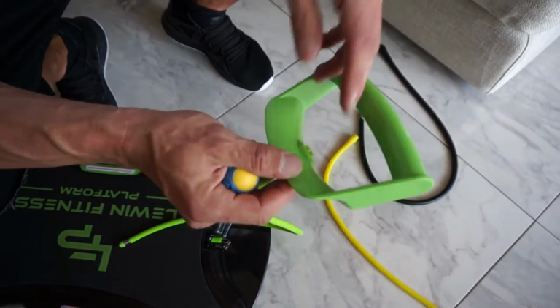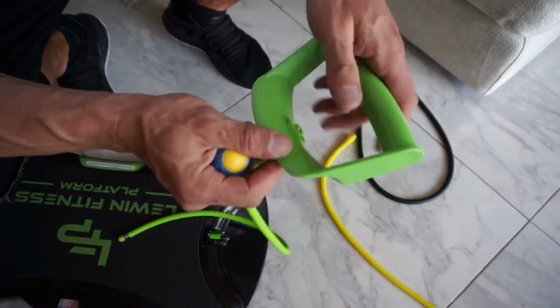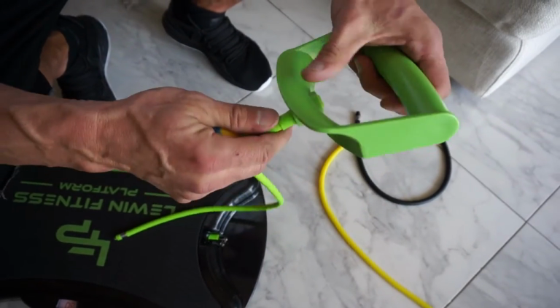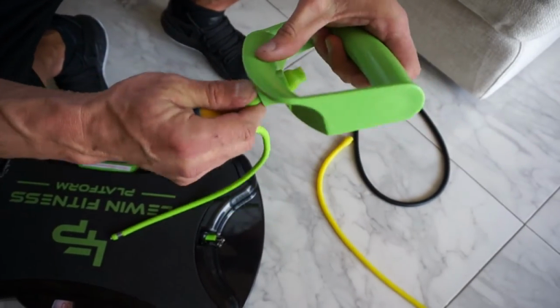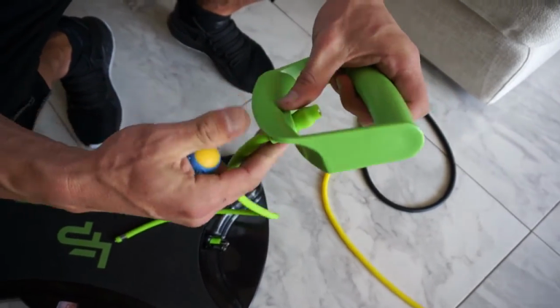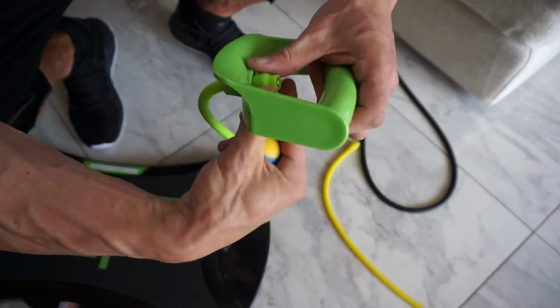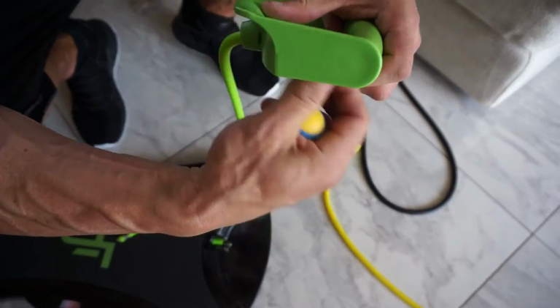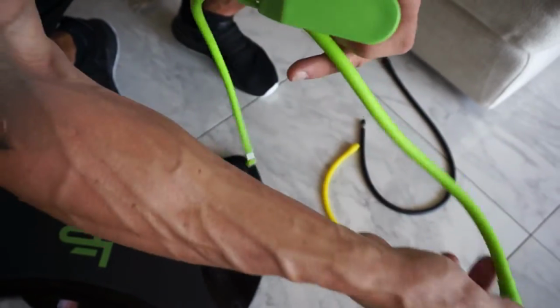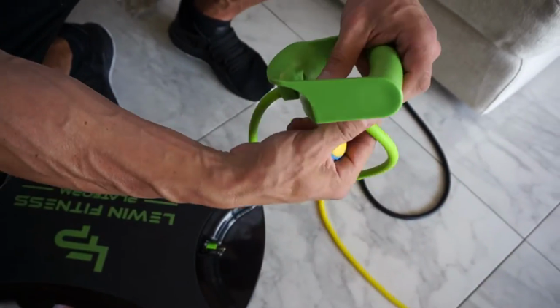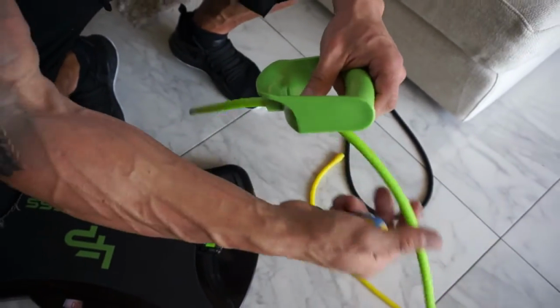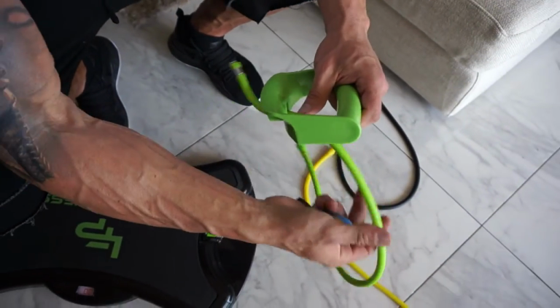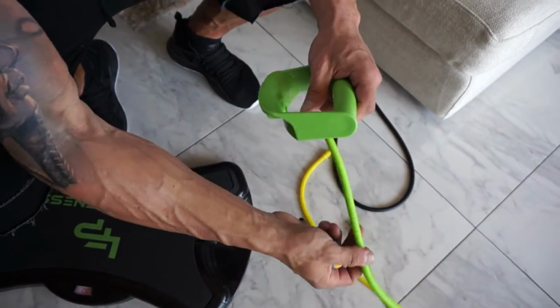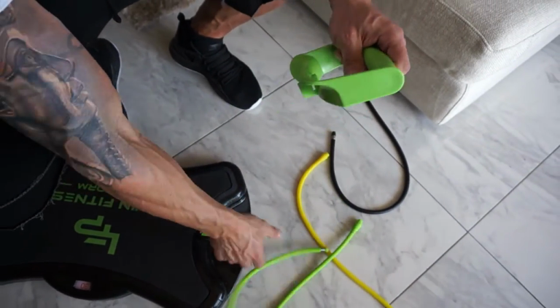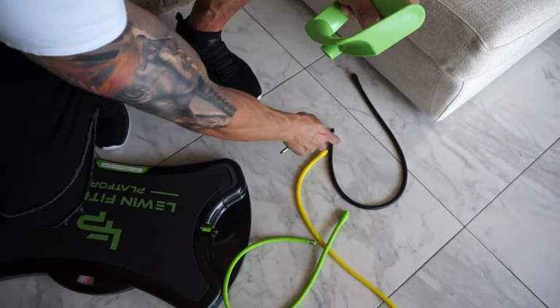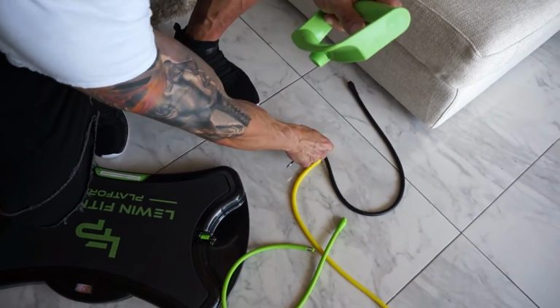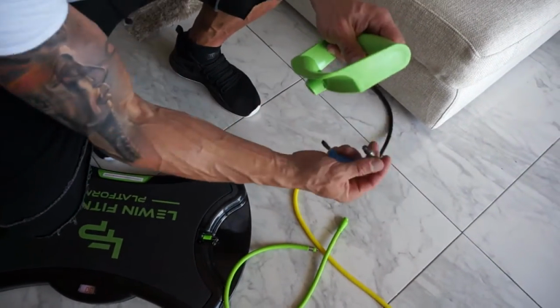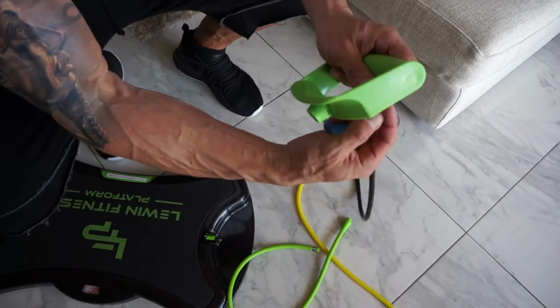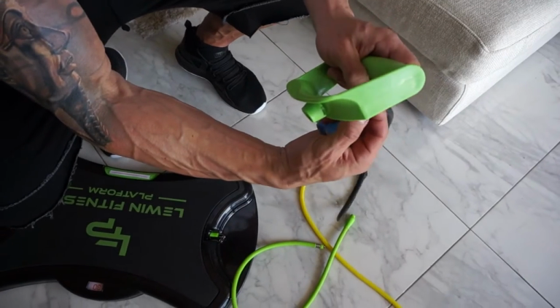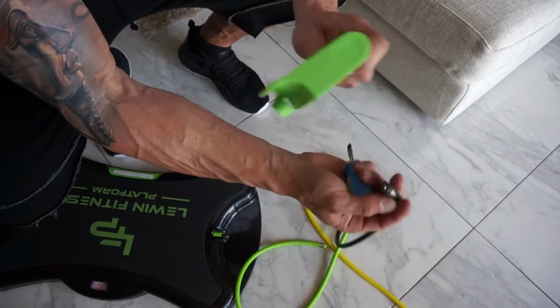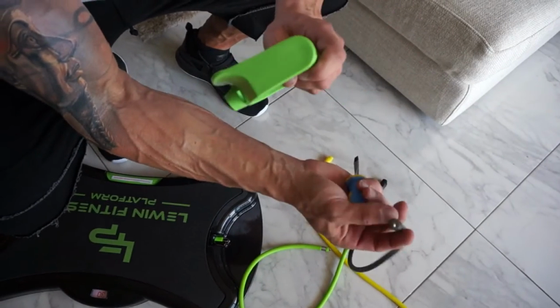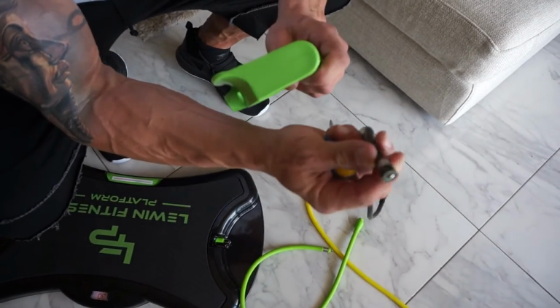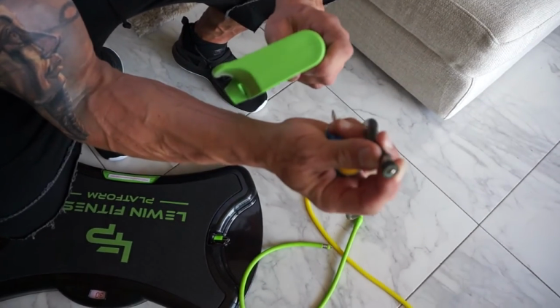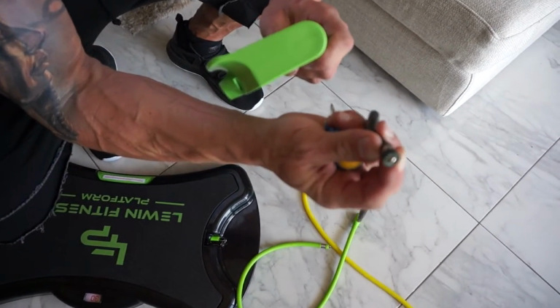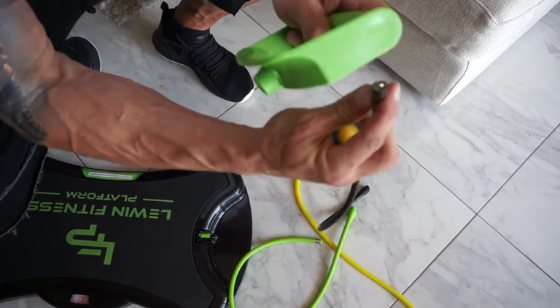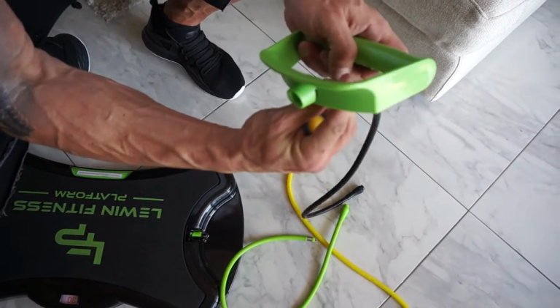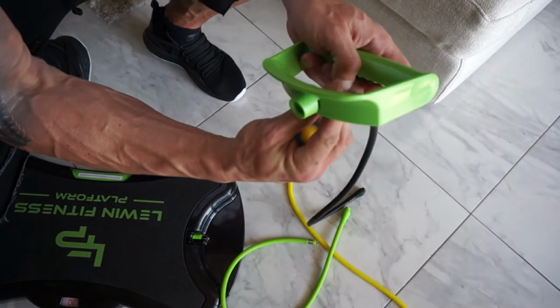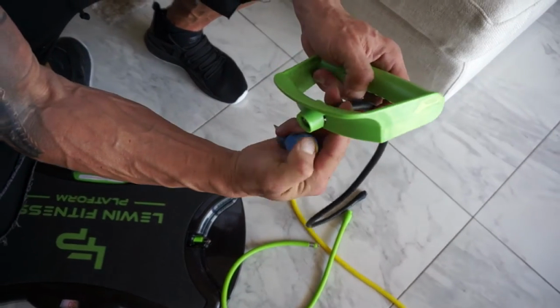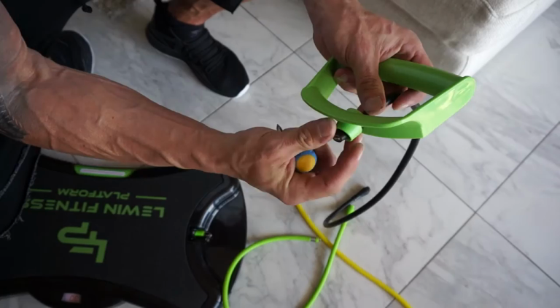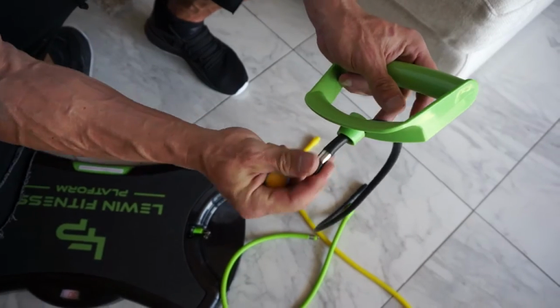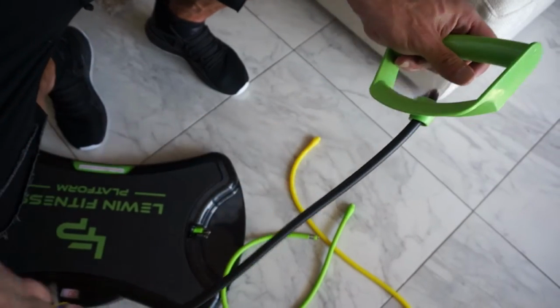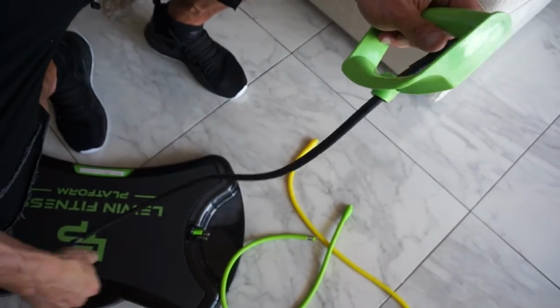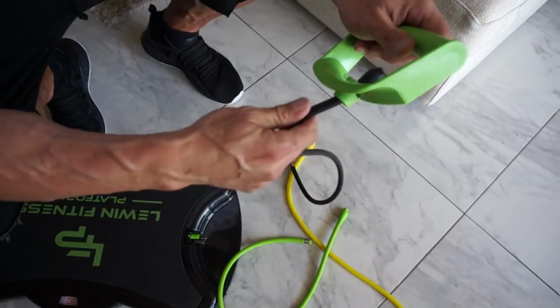Just push it from underneath, take it out, take the black one, stick it in with this part first, stick it in on top, all the way.